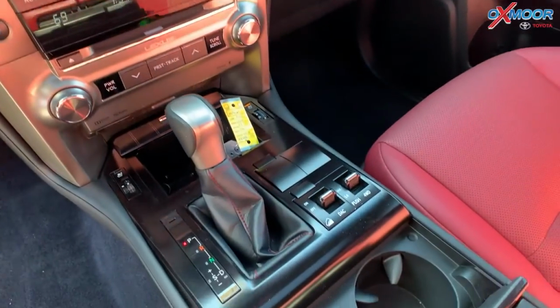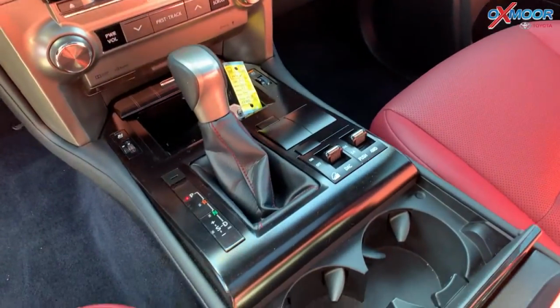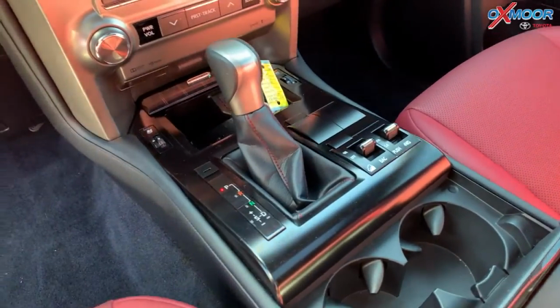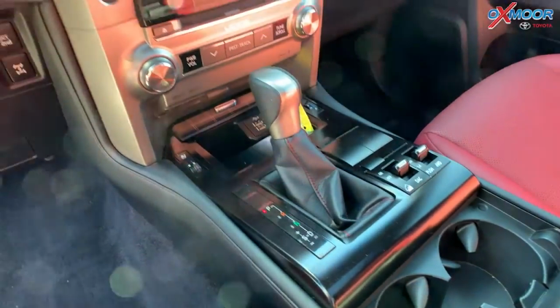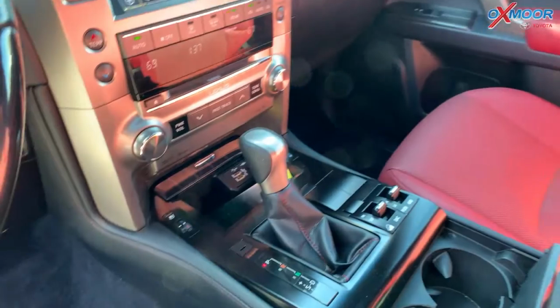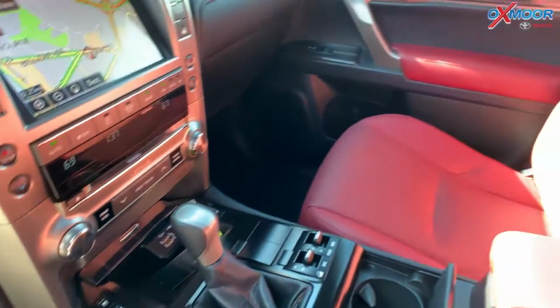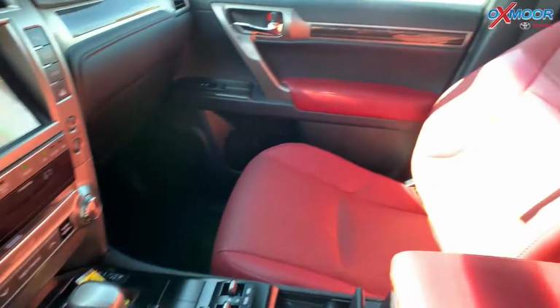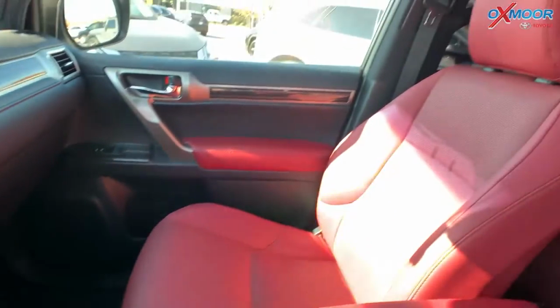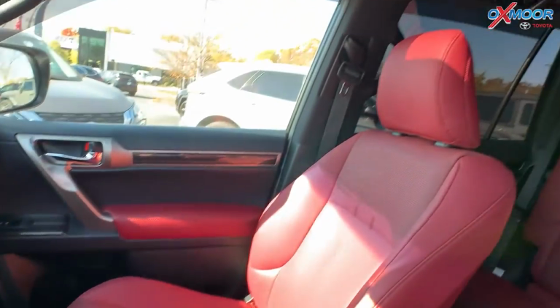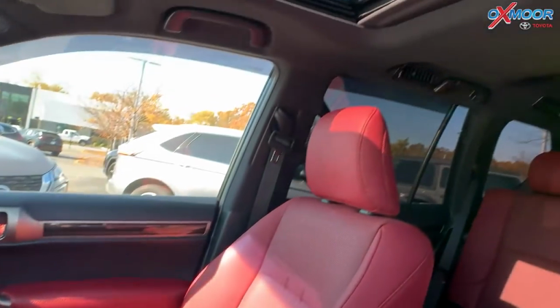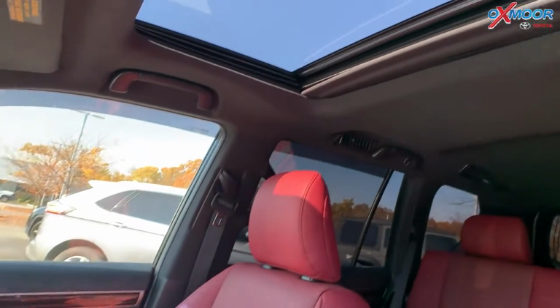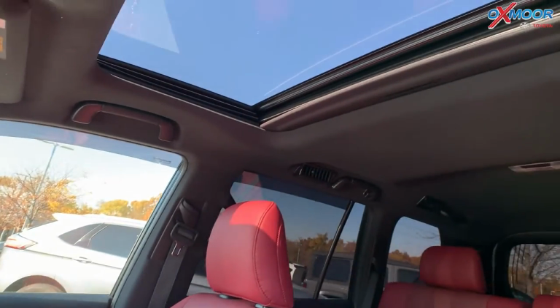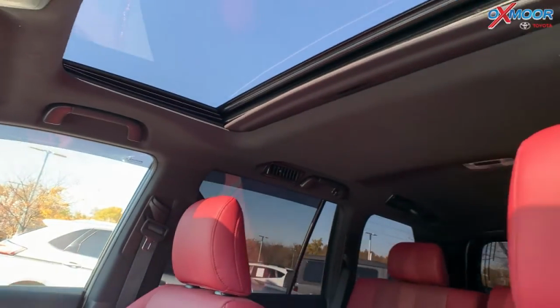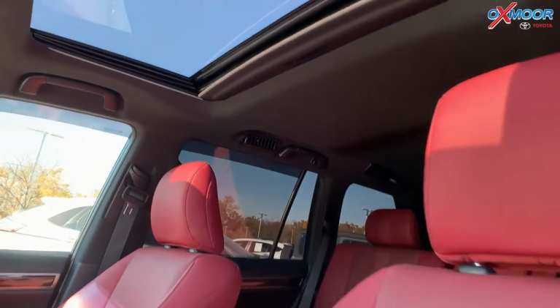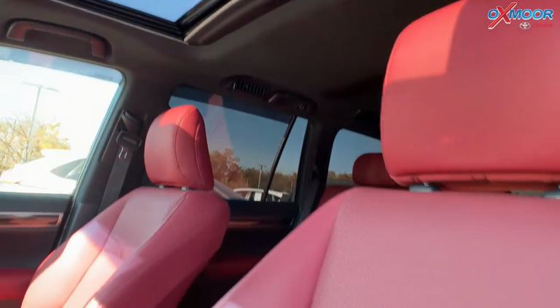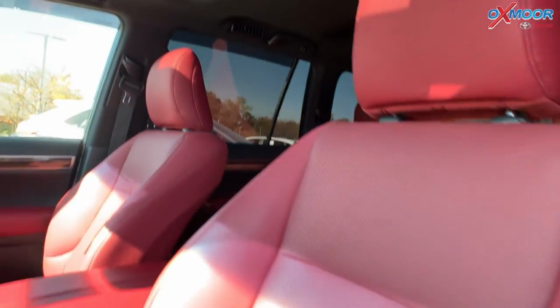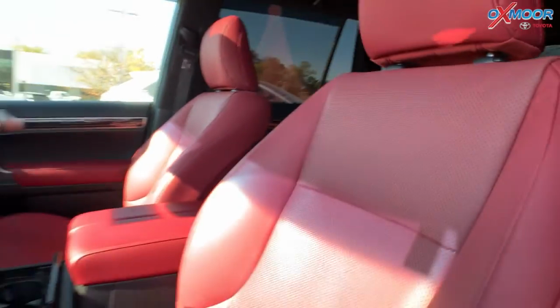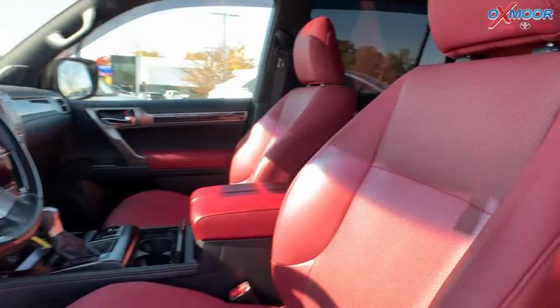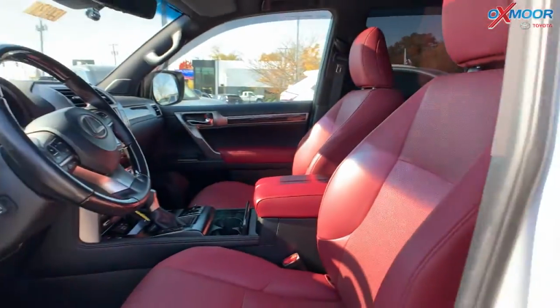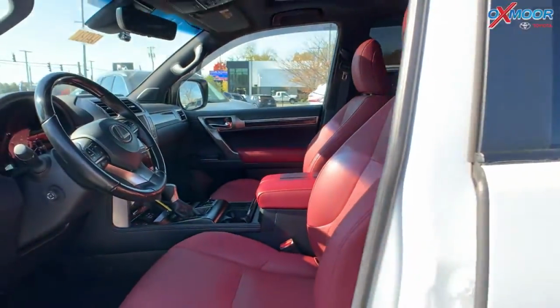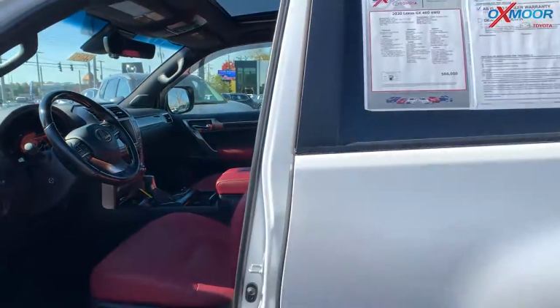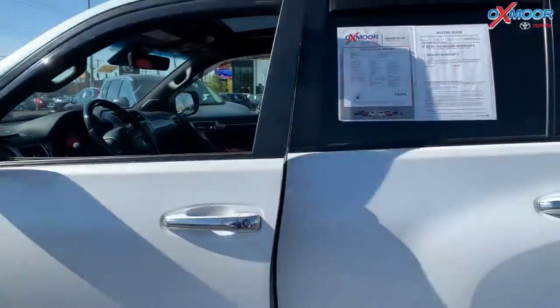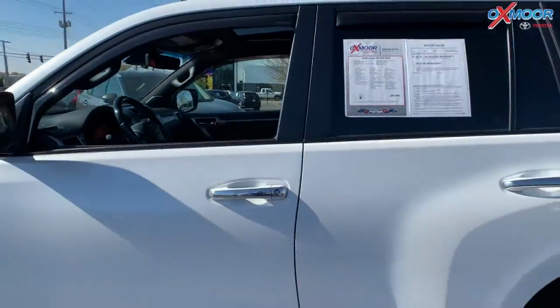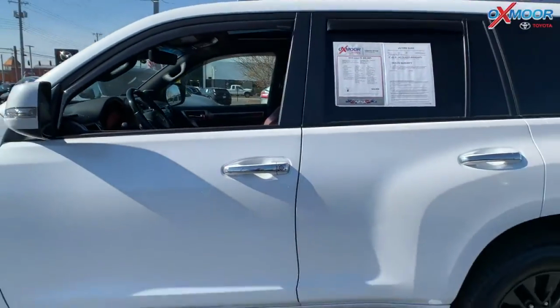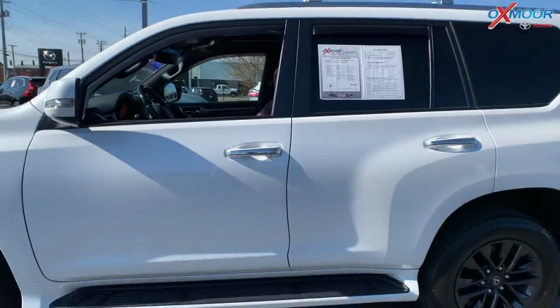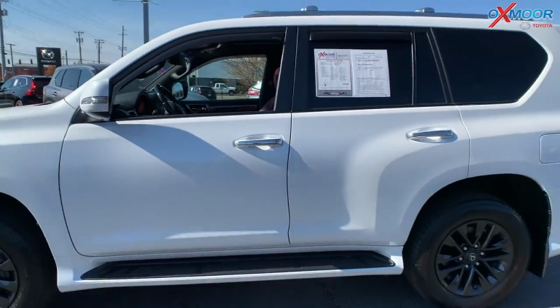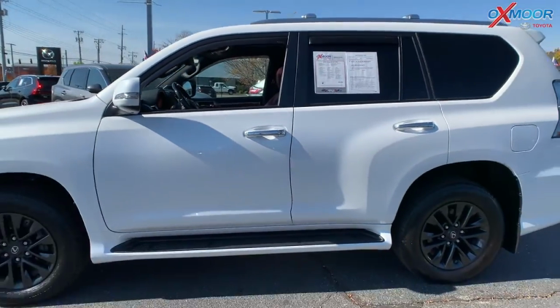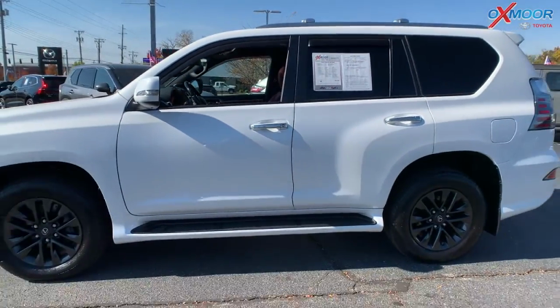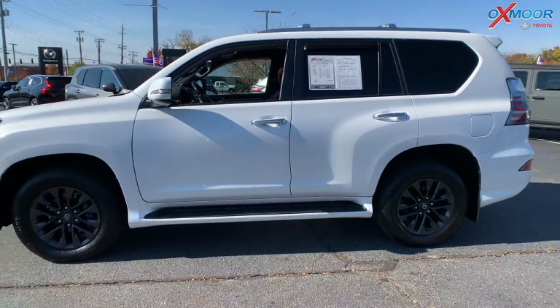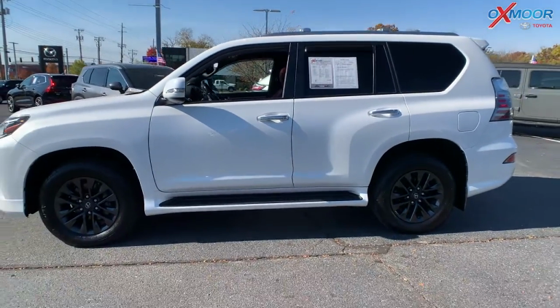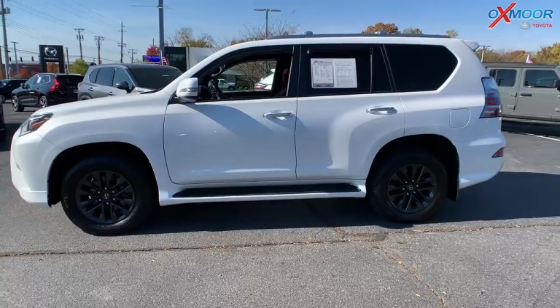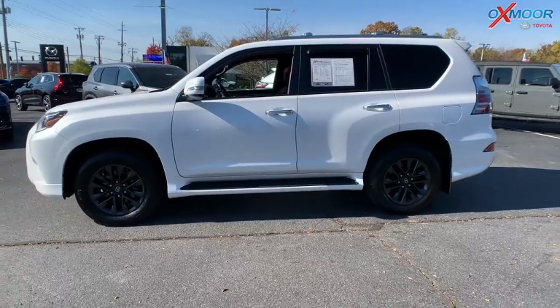This had one previous owner. That interior is in a beautiful red leather. Mileage on here is 21,601, and the price is $66,000.